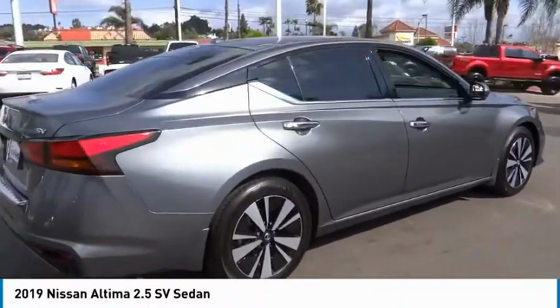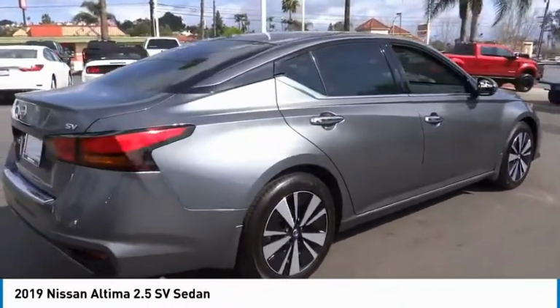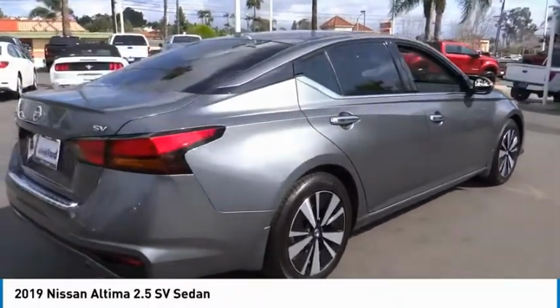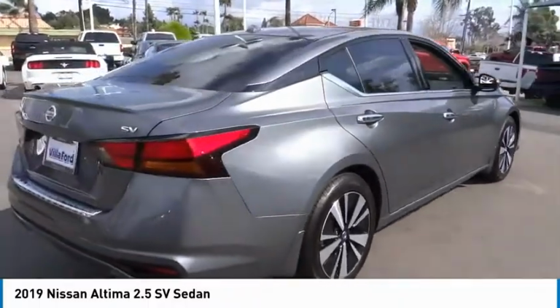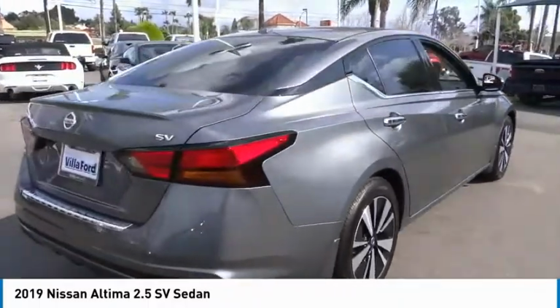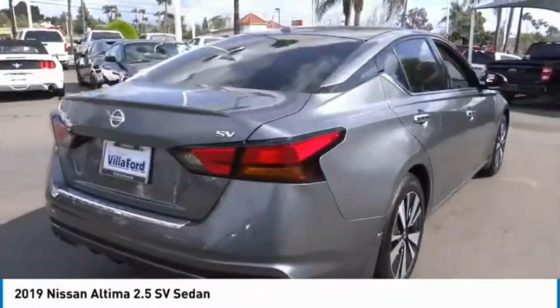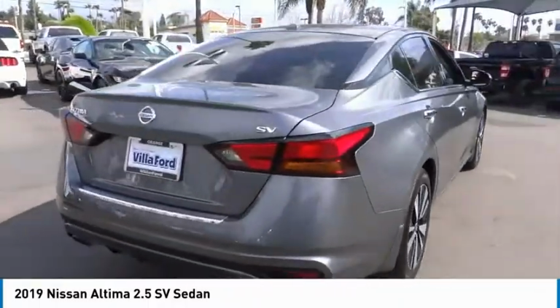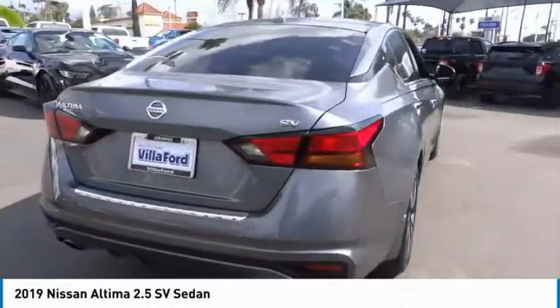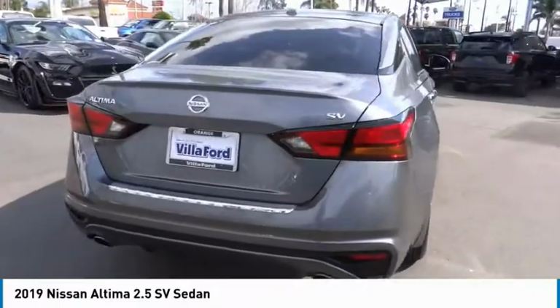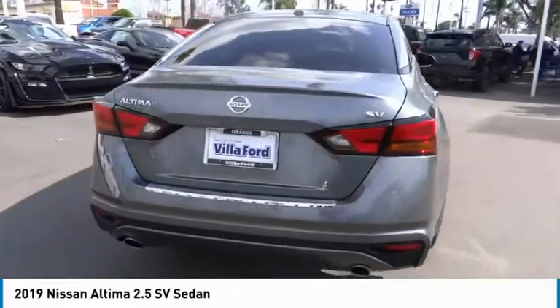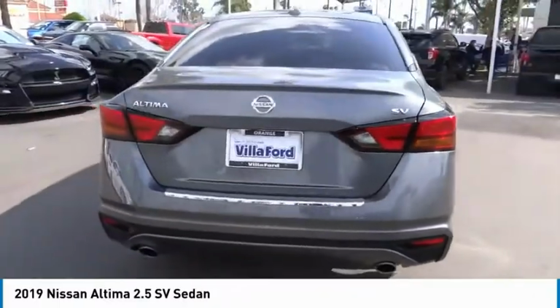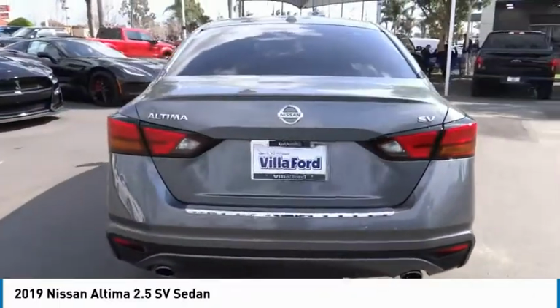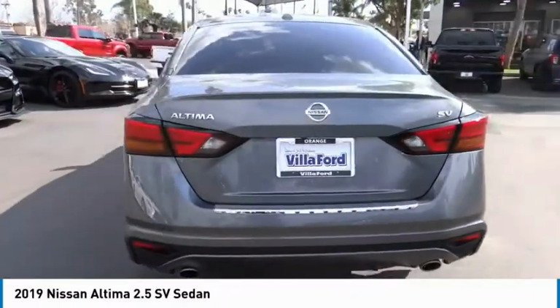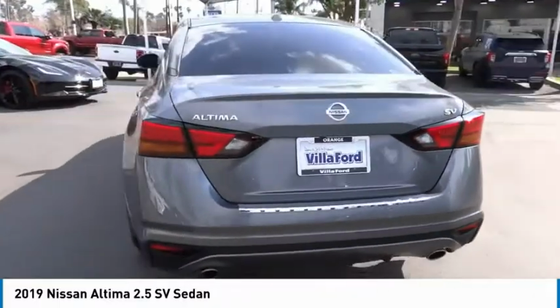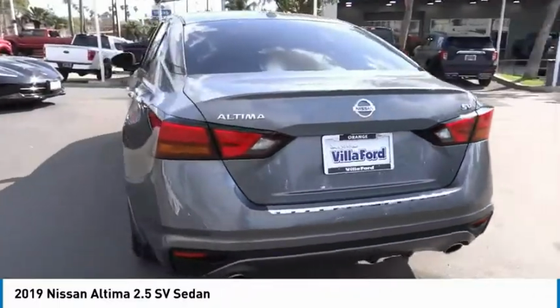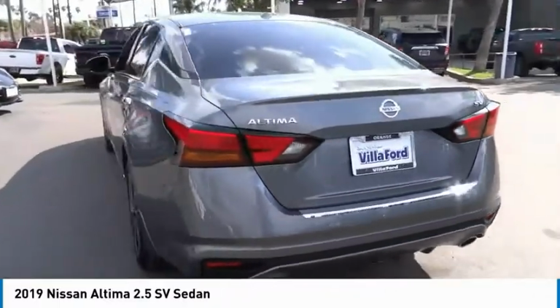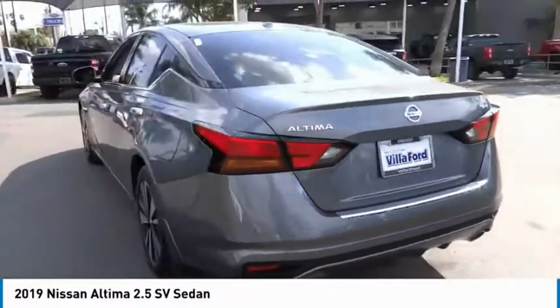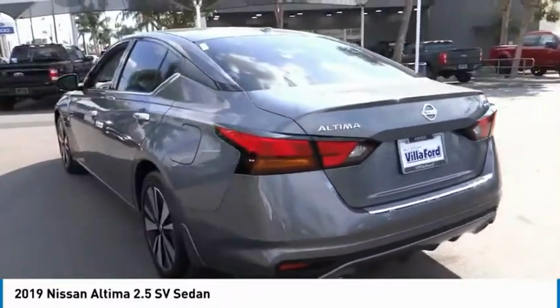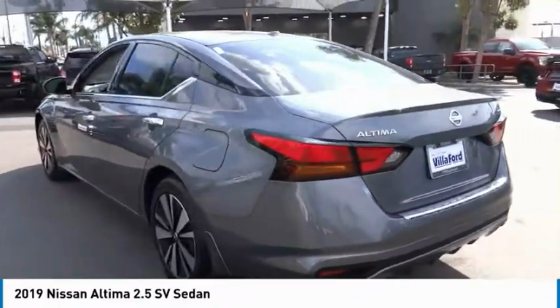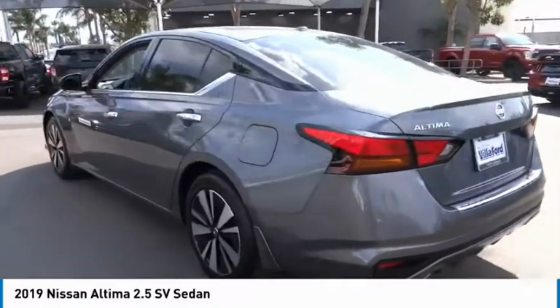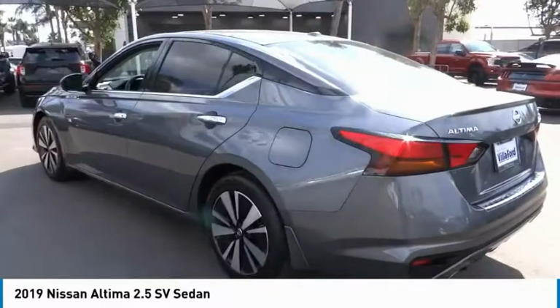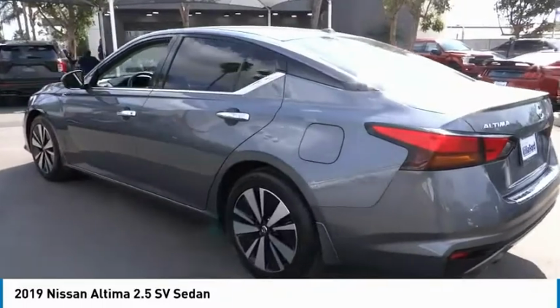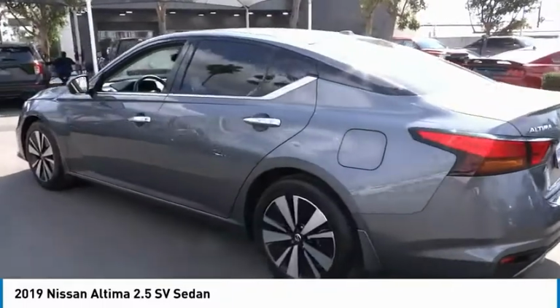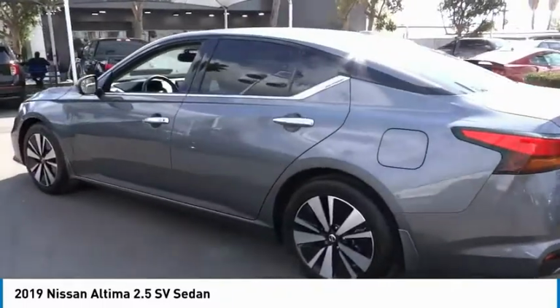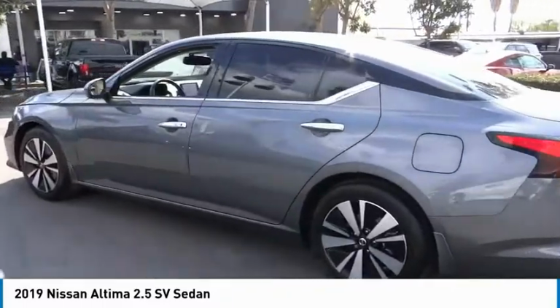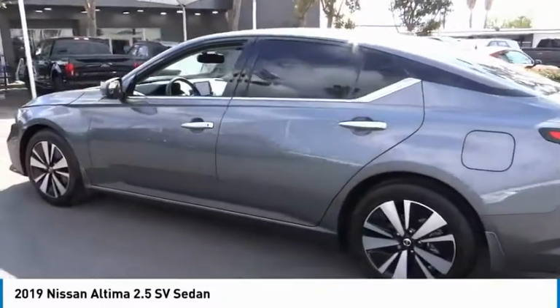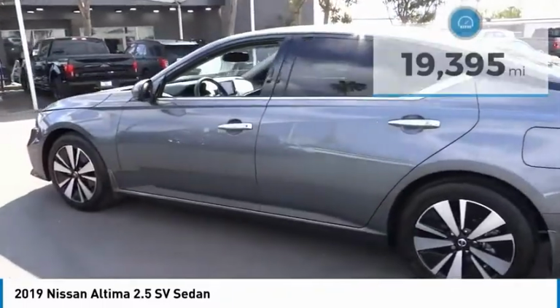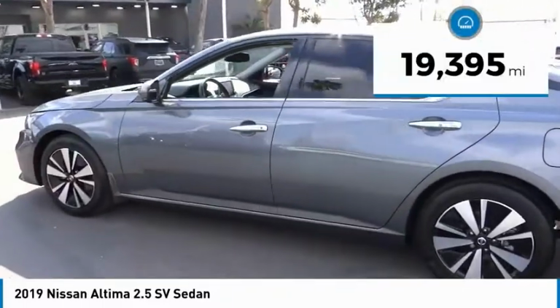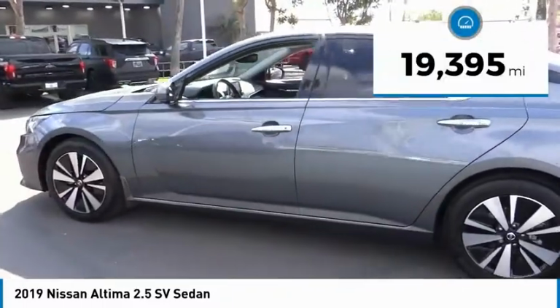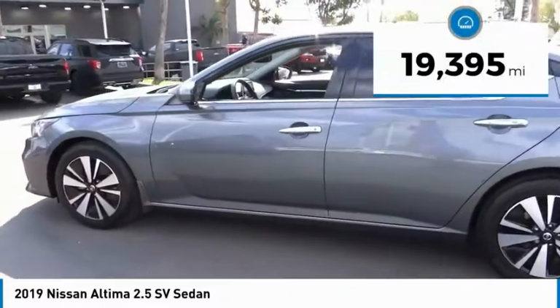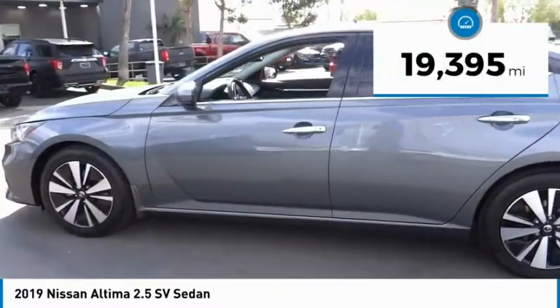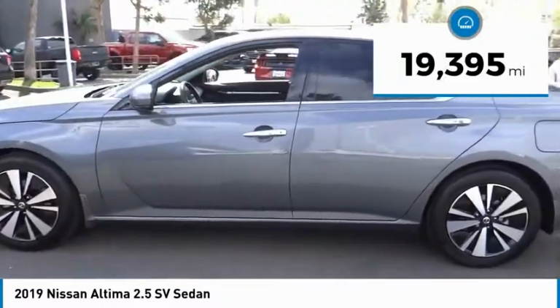Combine that with a powerful engine and standard airbags and over 5,000 quality and performance tests, and you'll see the Nissan Altima is made to drive and built to last. This vehicle has less than 20,000 miles.